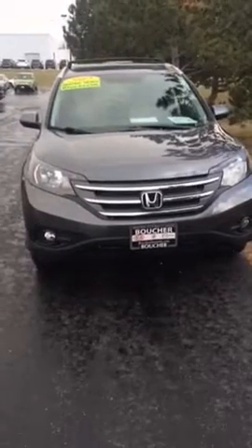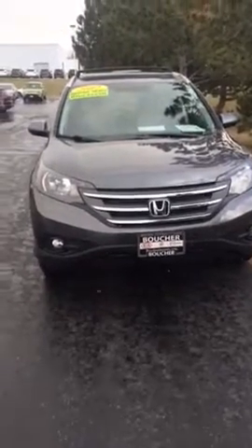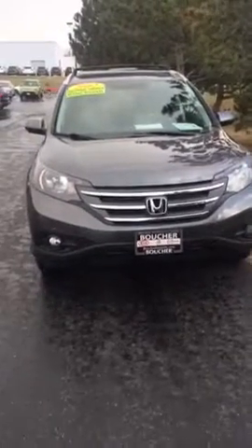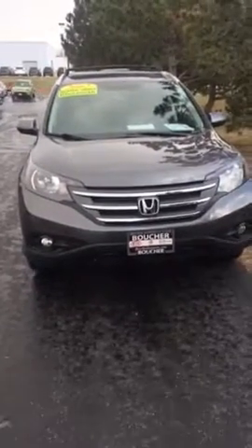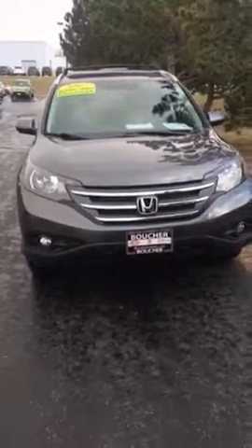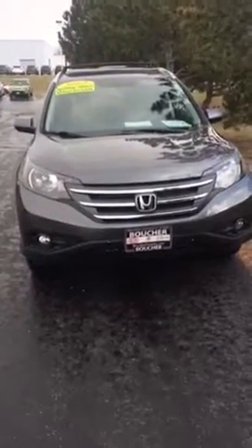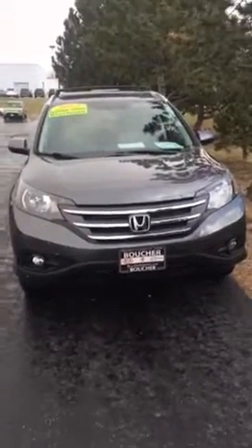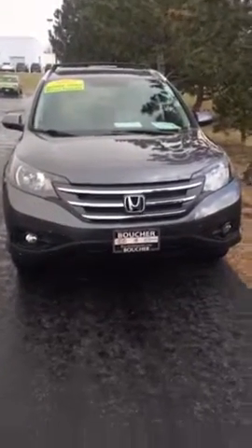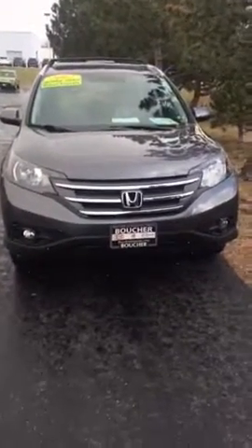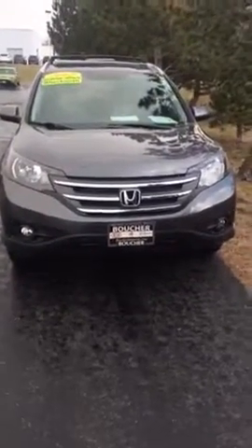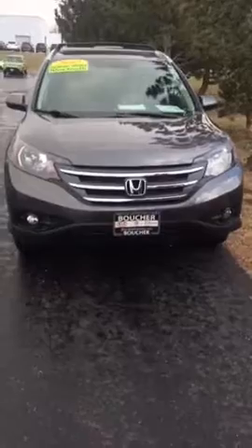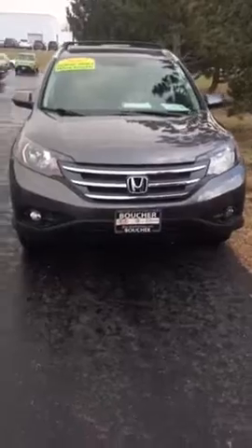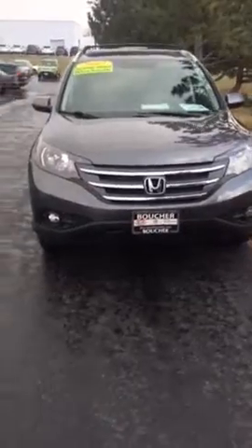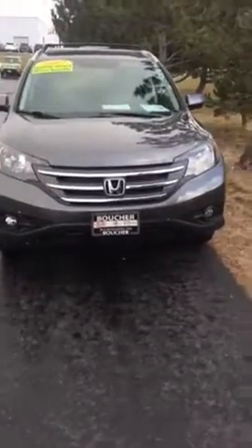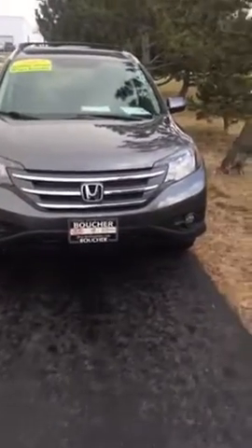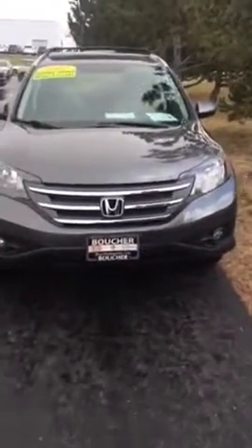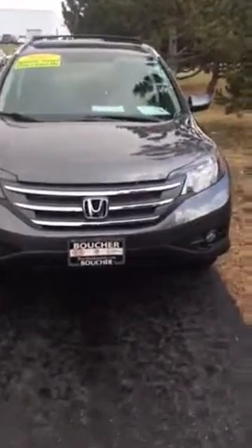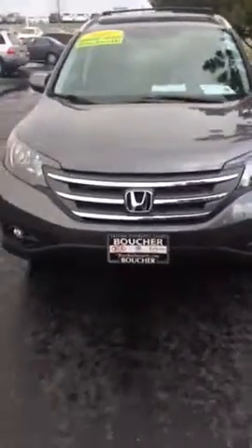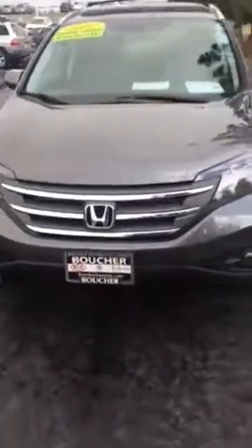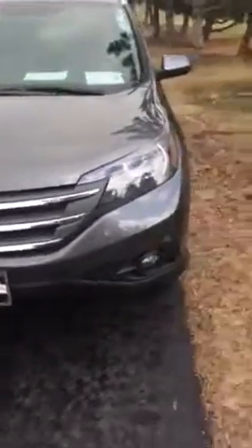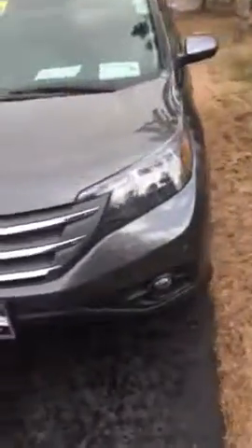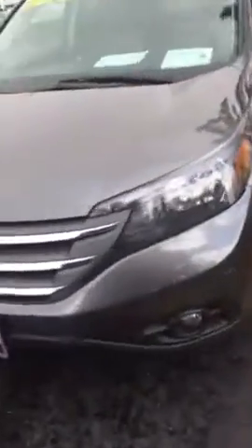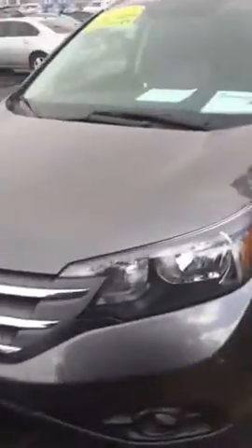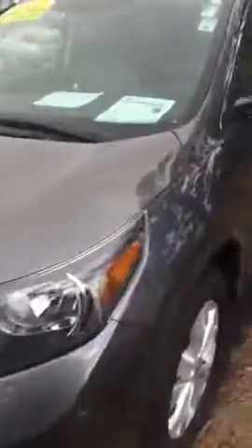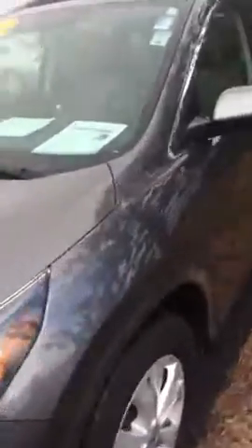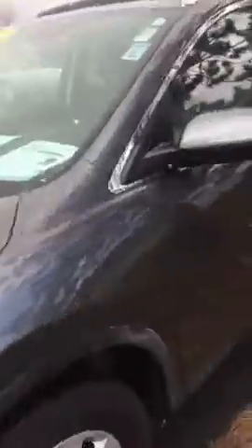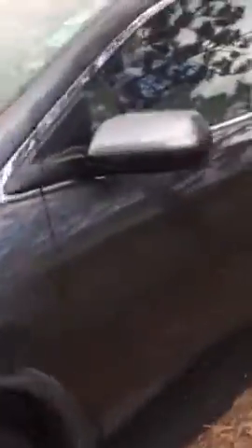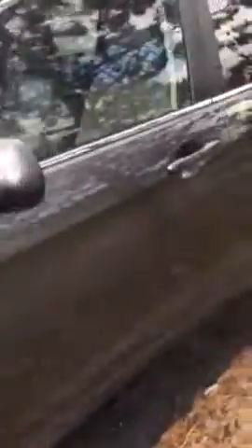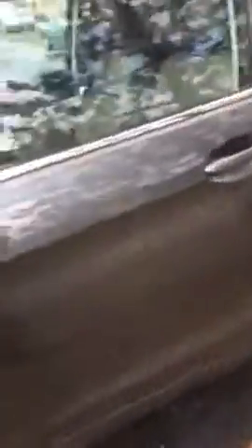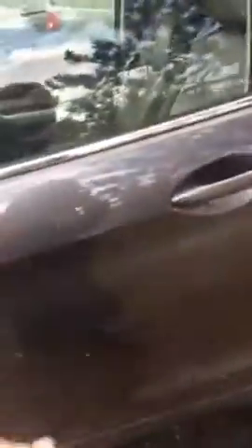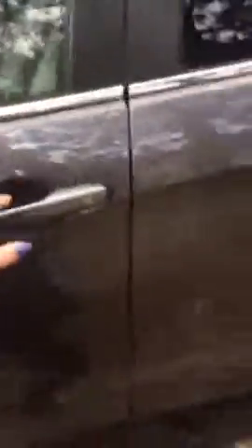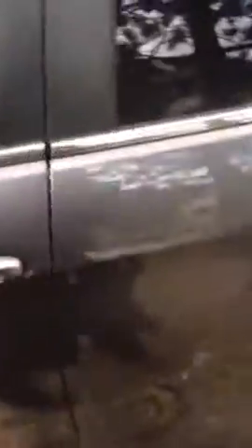Hey Tim, it's Sarah here at Boucher & Ports of Racine. Right now I'm showing you a 2012 Honda CR-V that we have. This one's relatively new and it's a really, really great car.